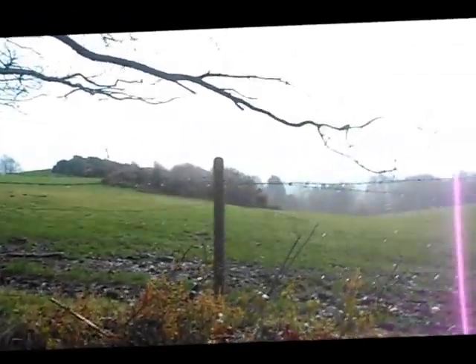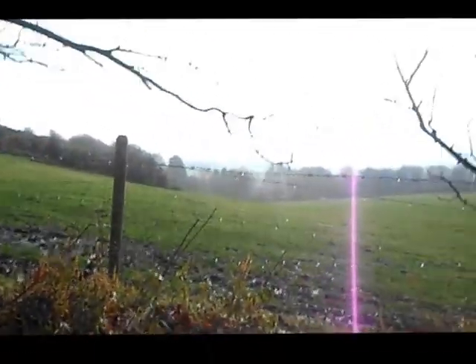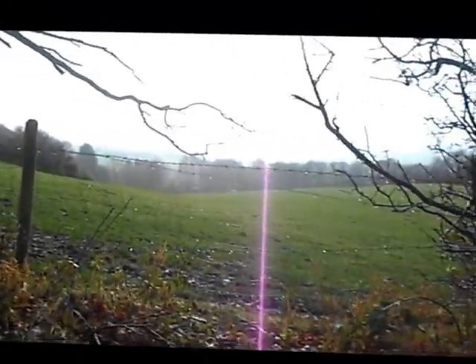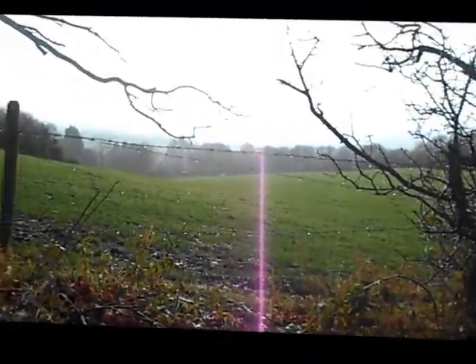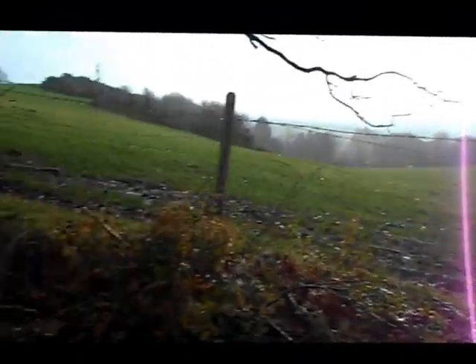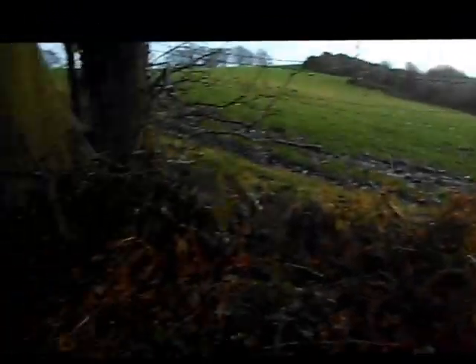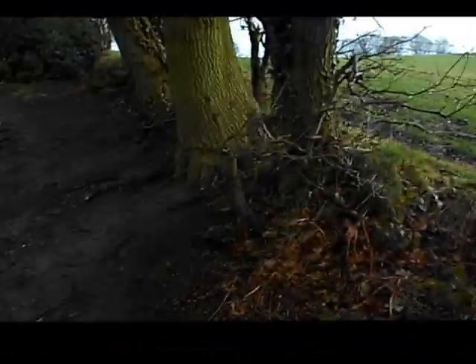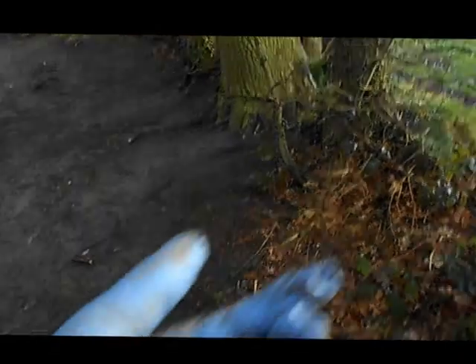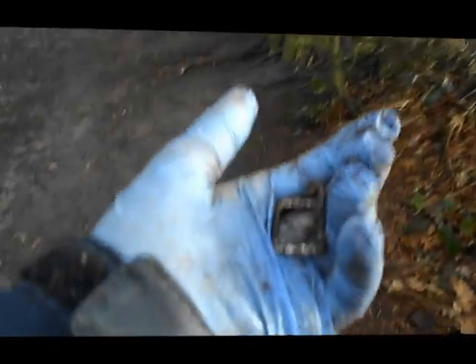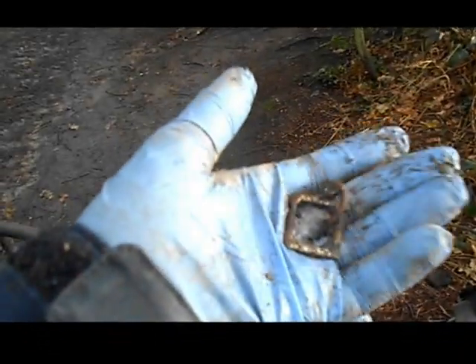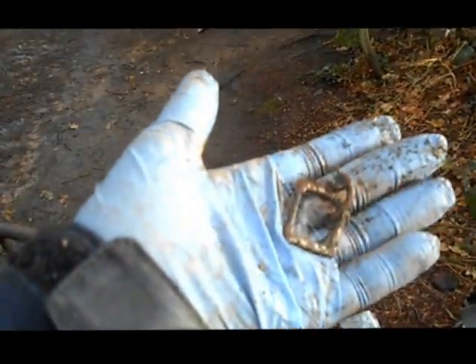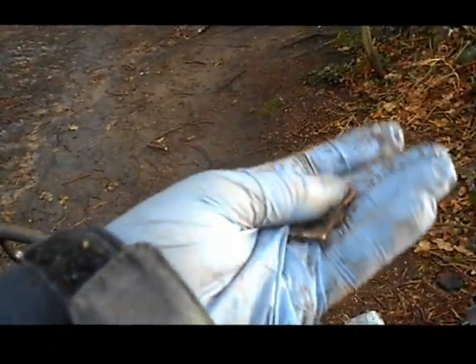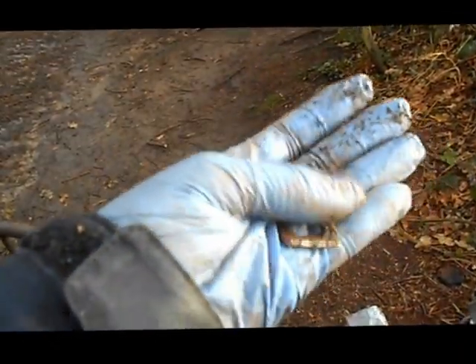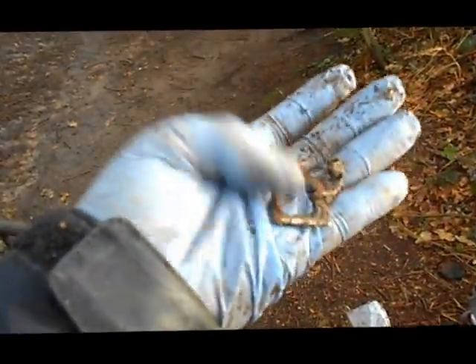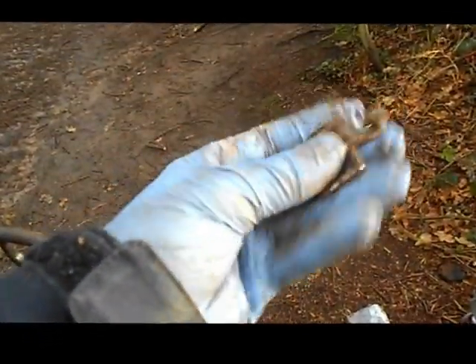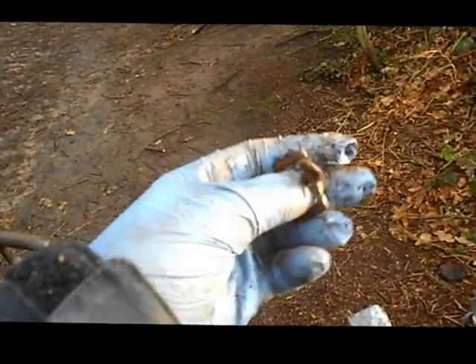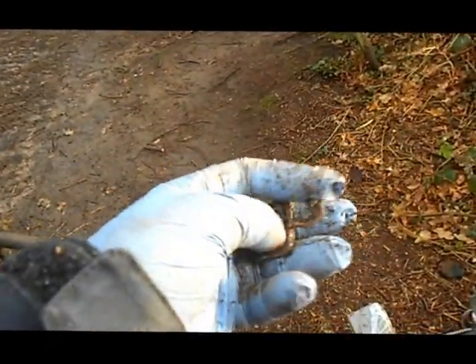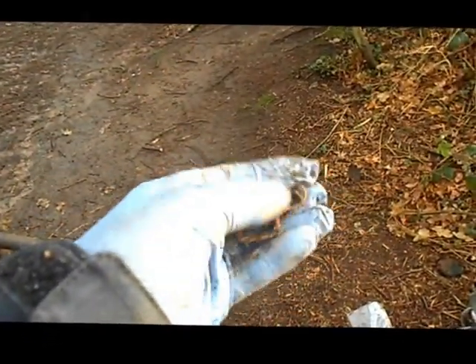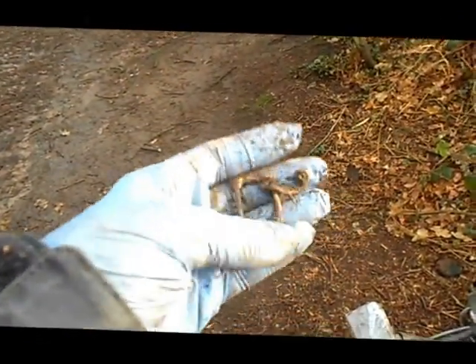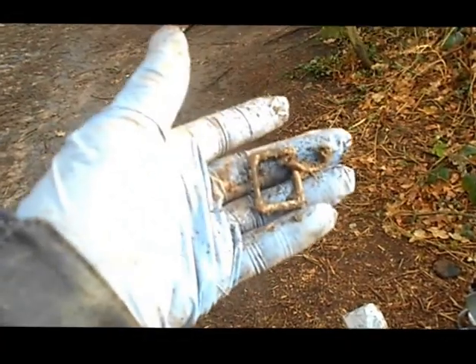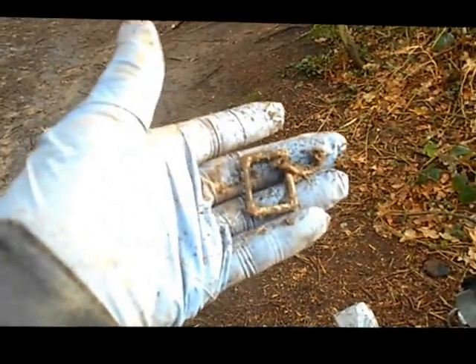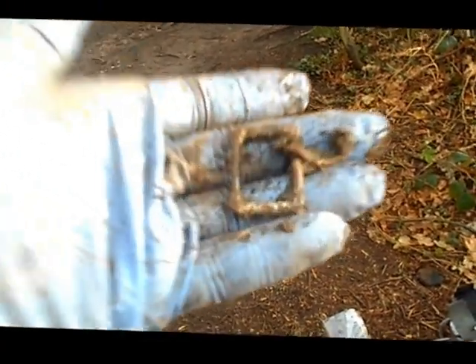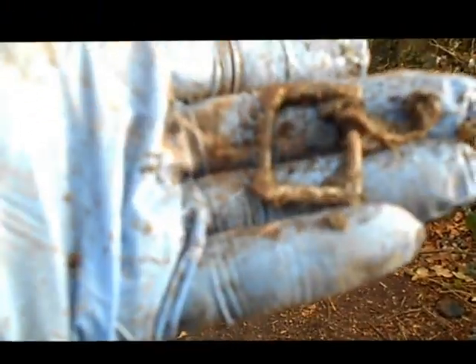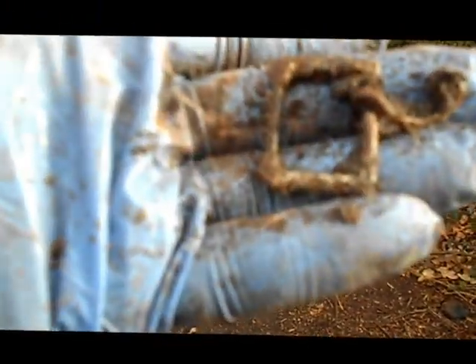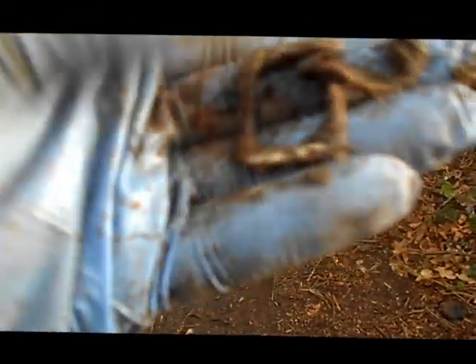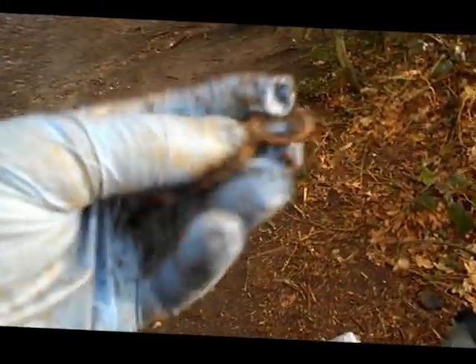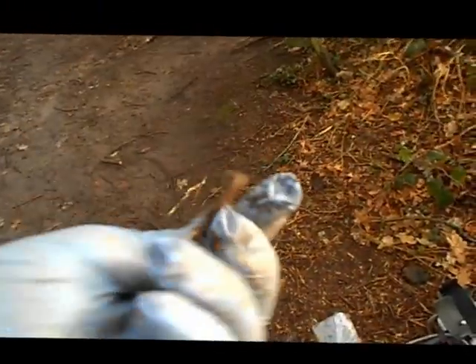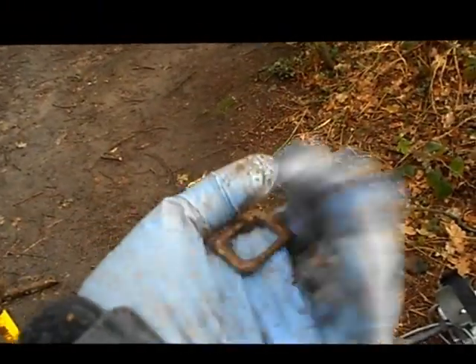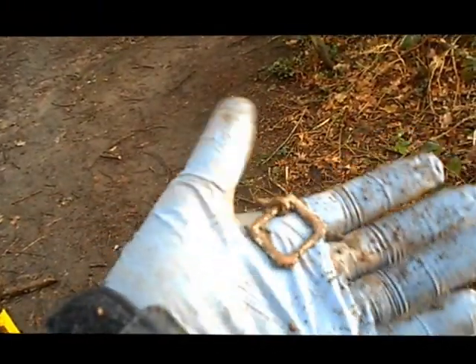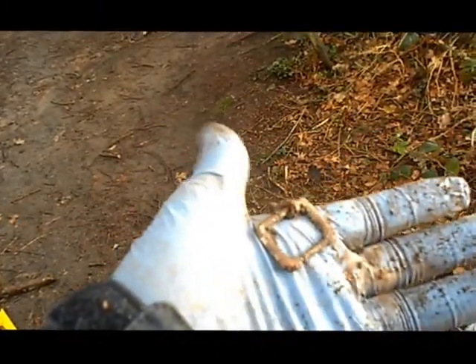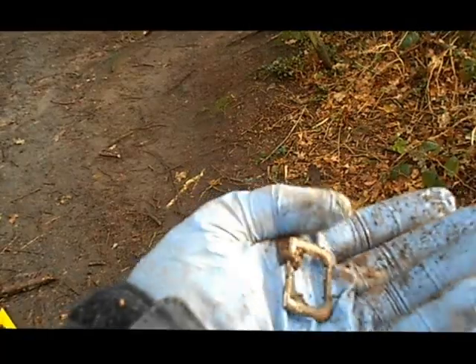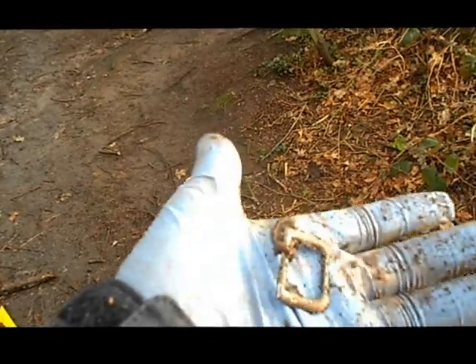Right guys, just near this field here at the edge — just got a little buckle.